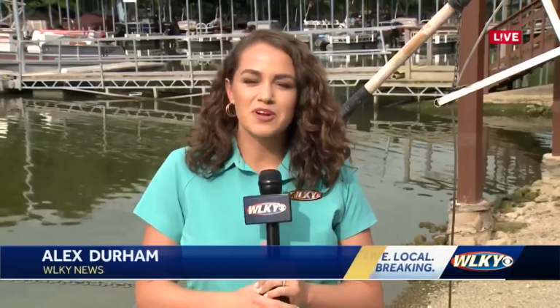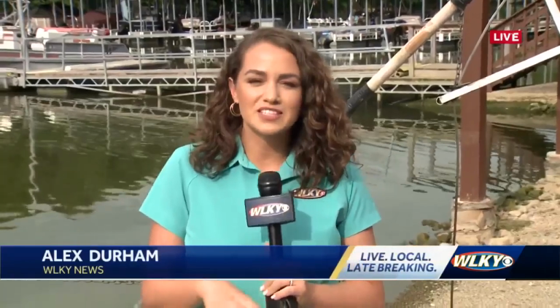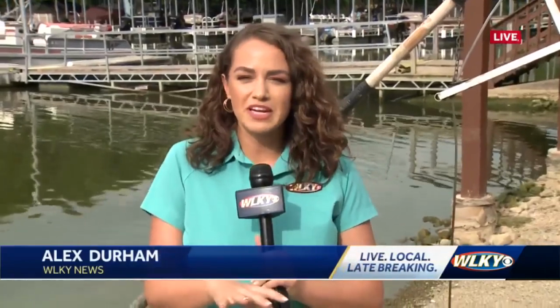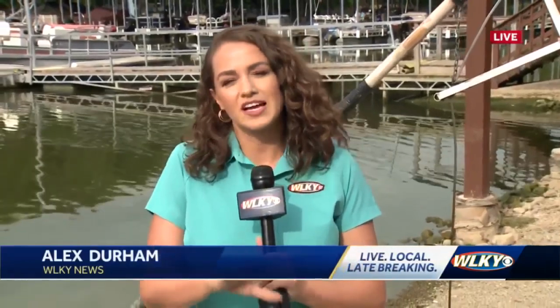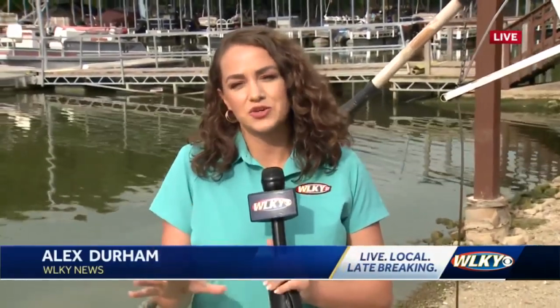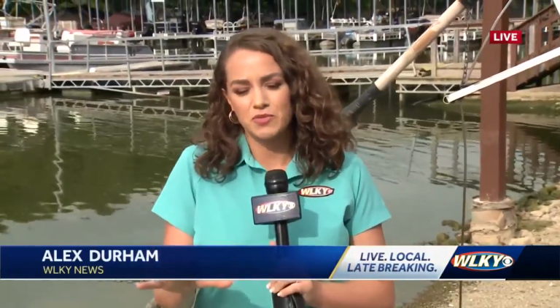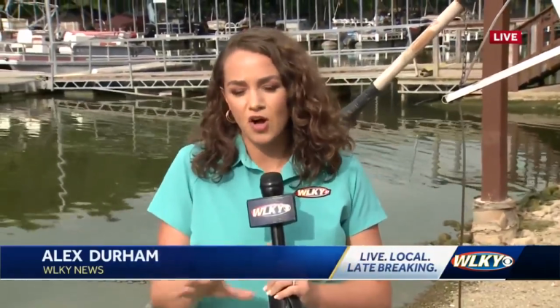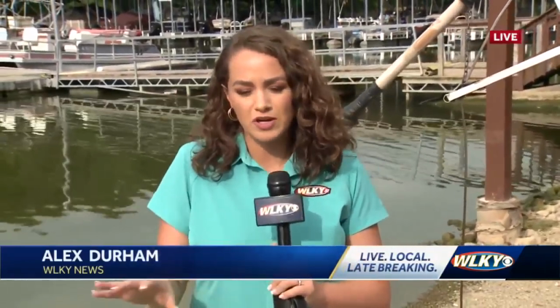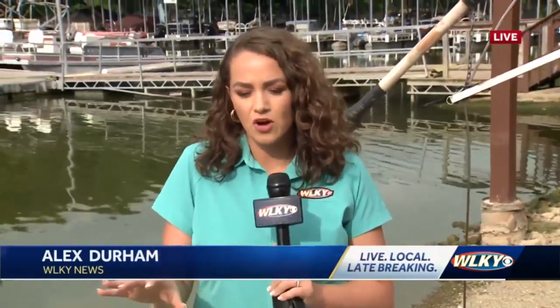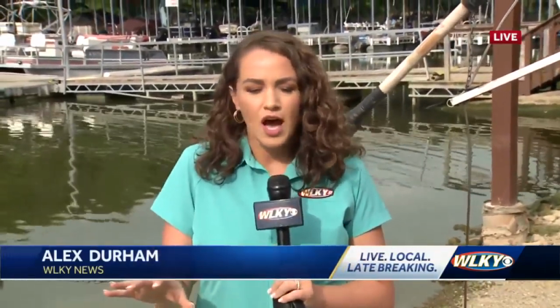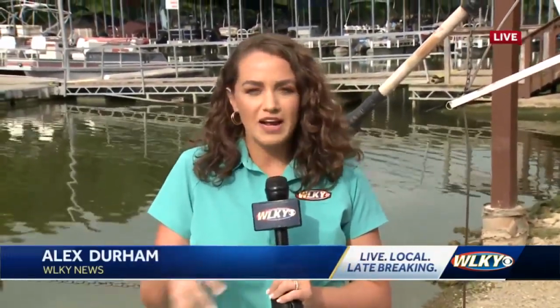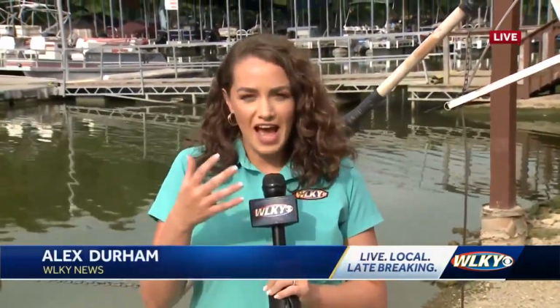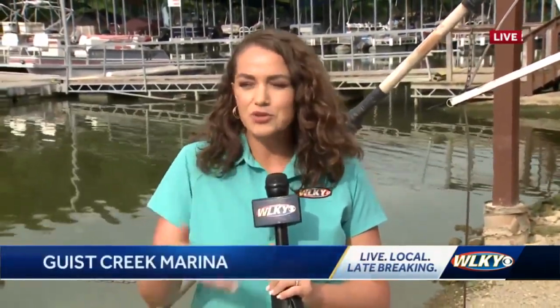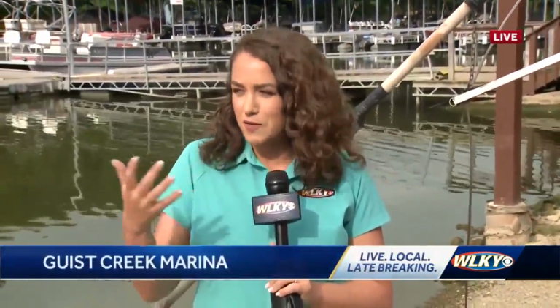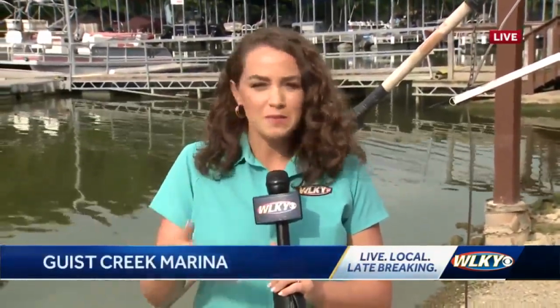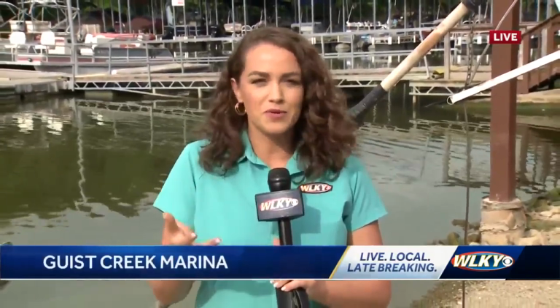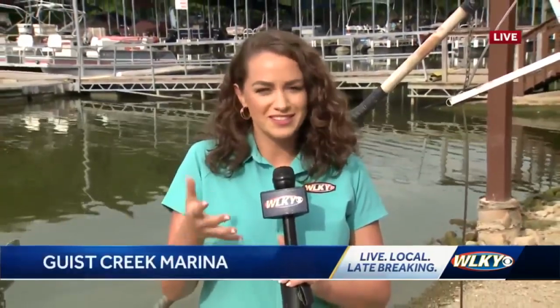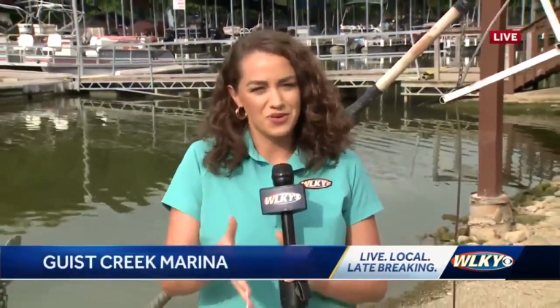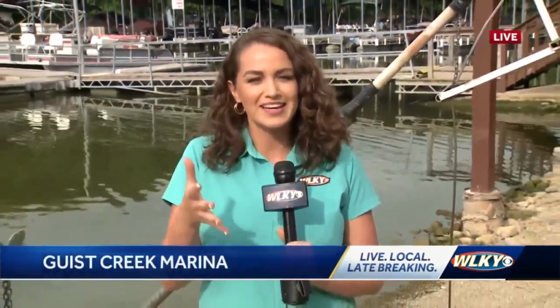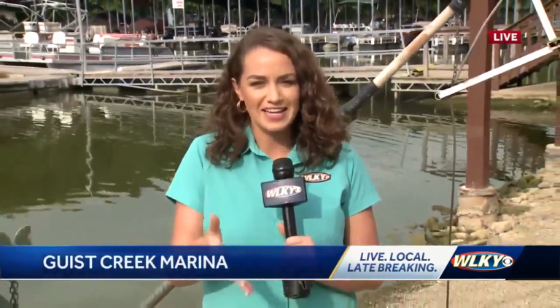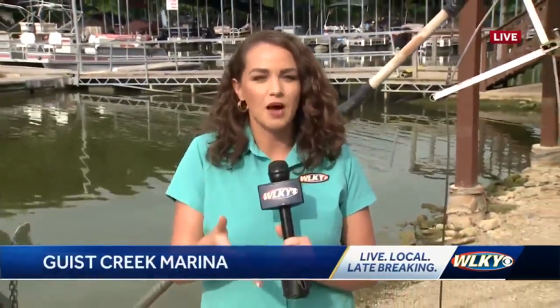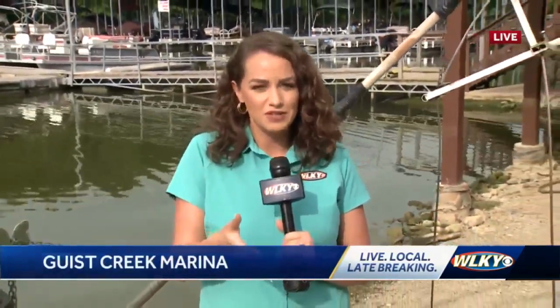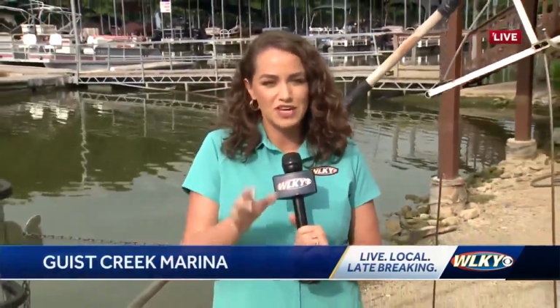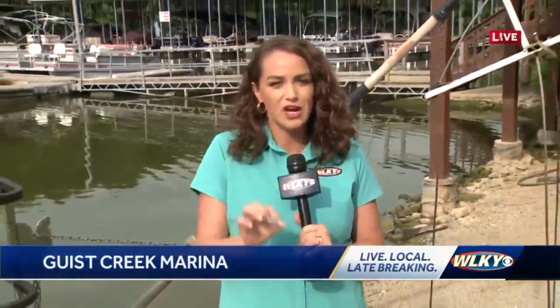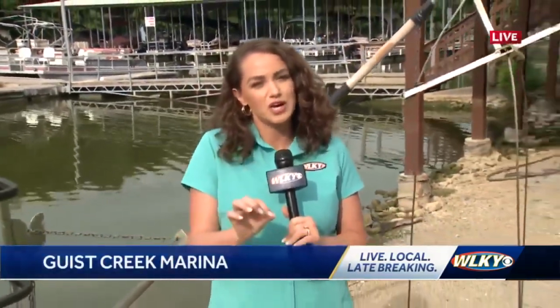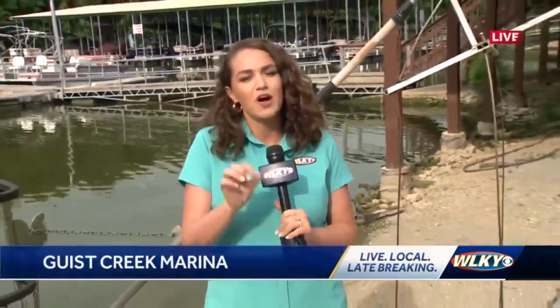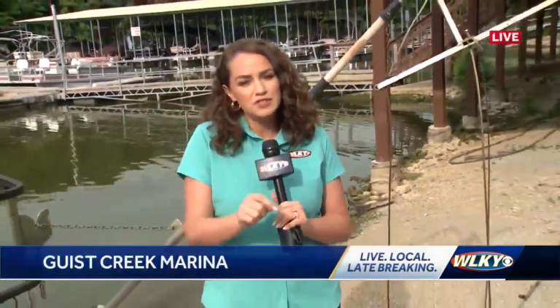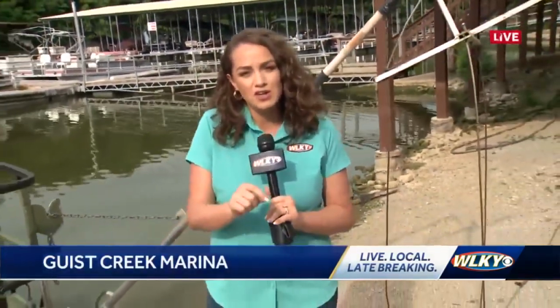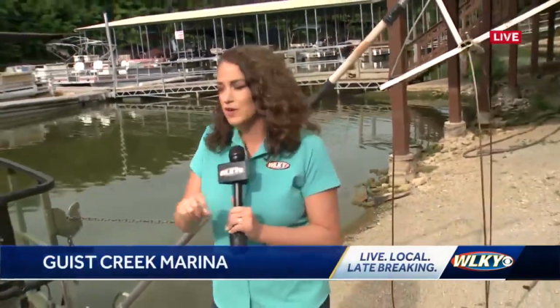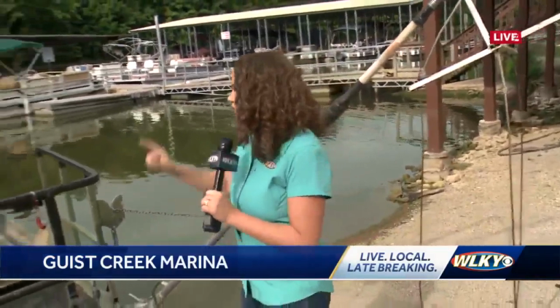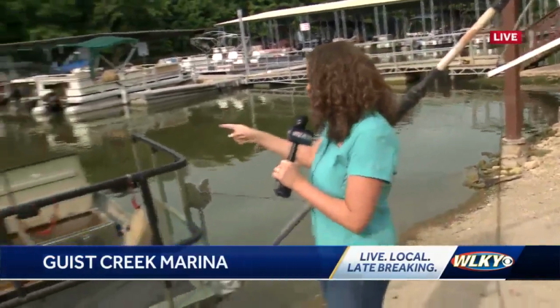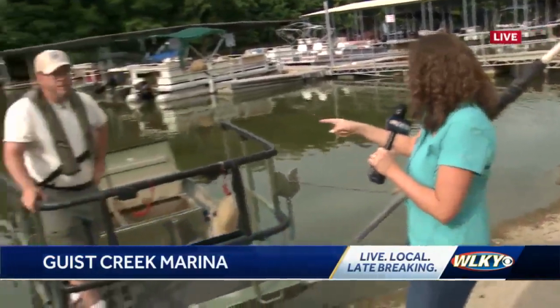Morning guys. We've been here at Gist Creek Marina all morning long, and I've heard from many people that this is a great lake to come and fish on. So now we're talking with a couple of fish biologists, and first up we have David over here.